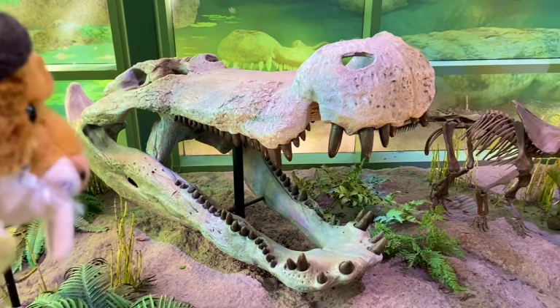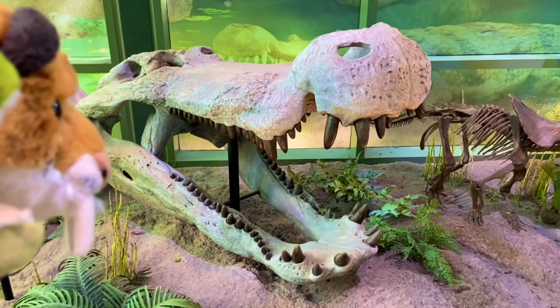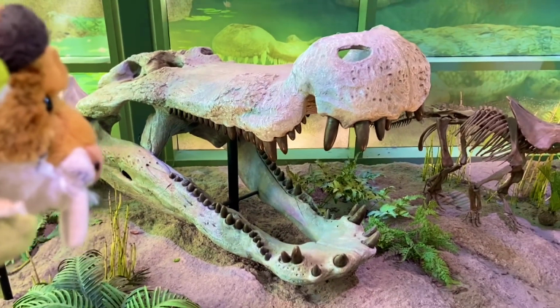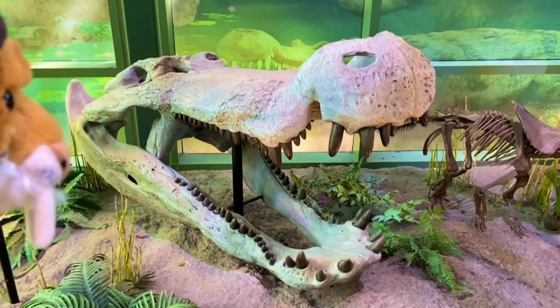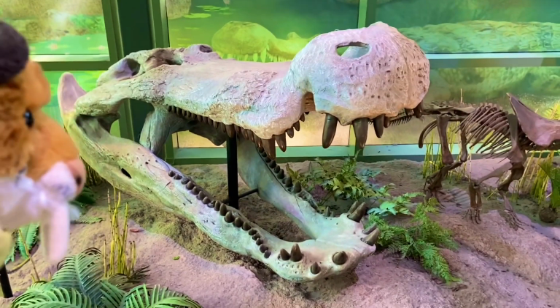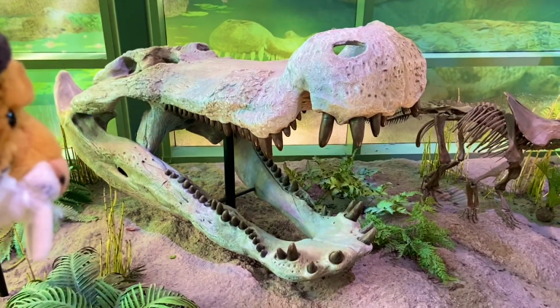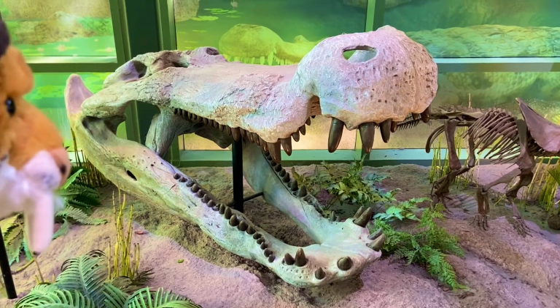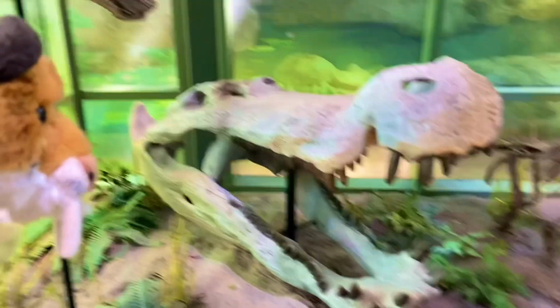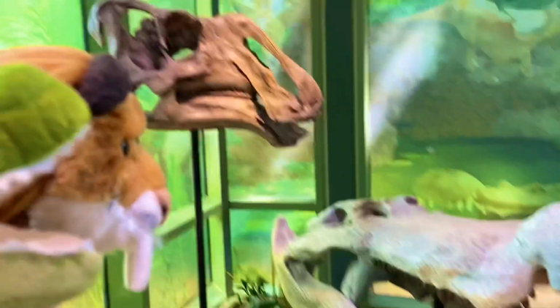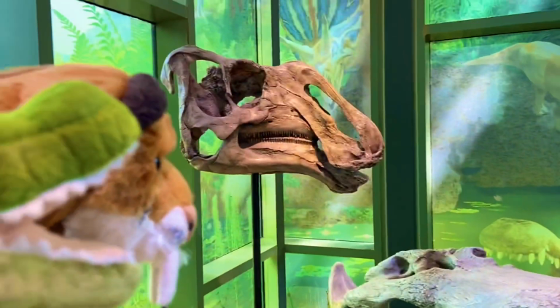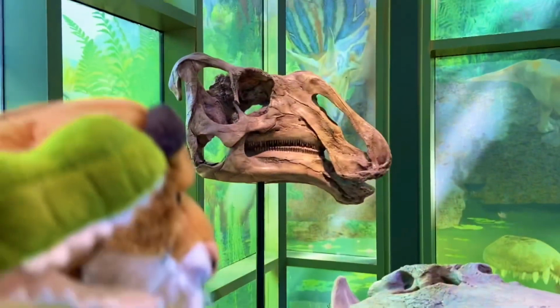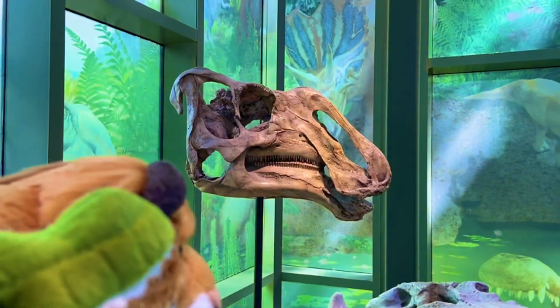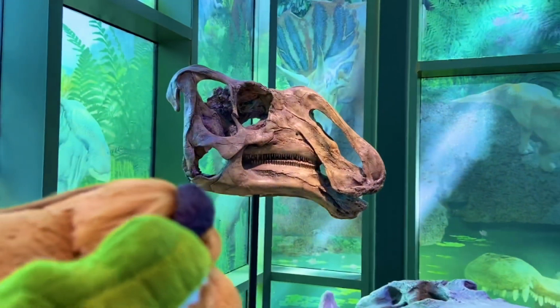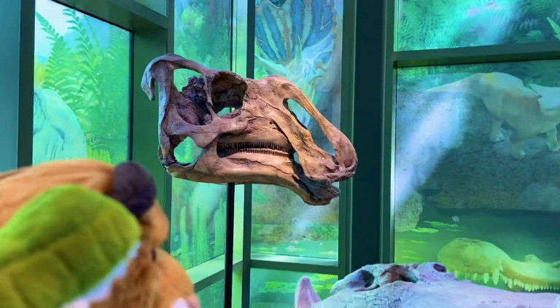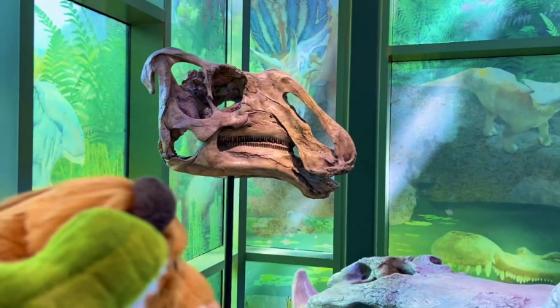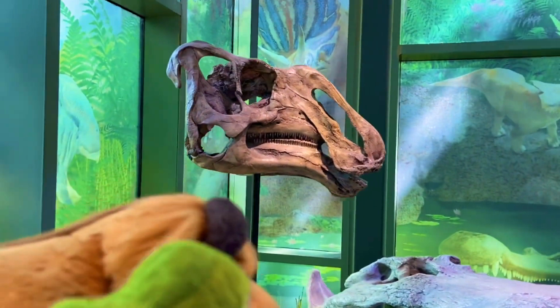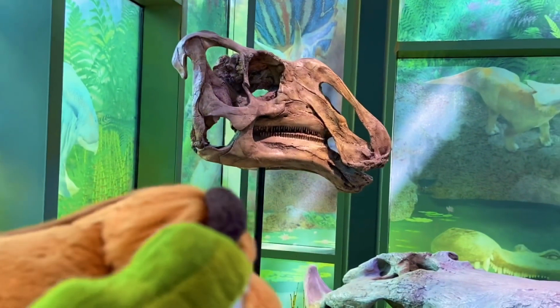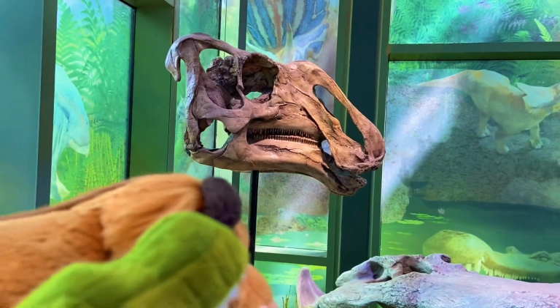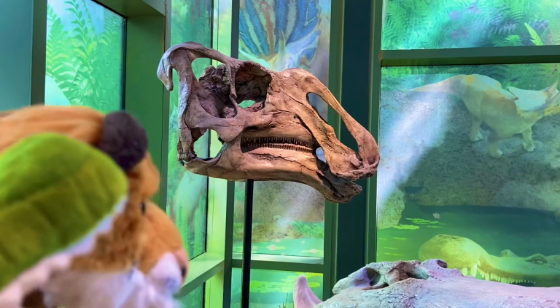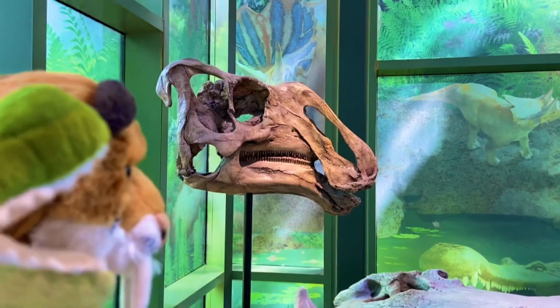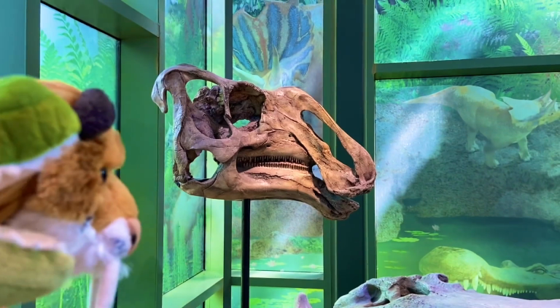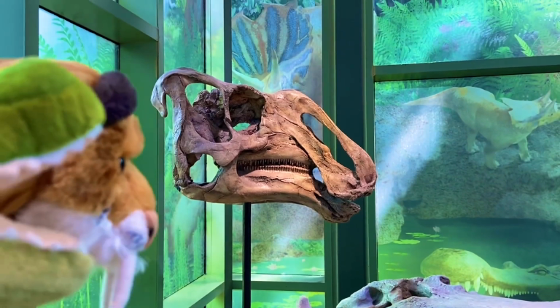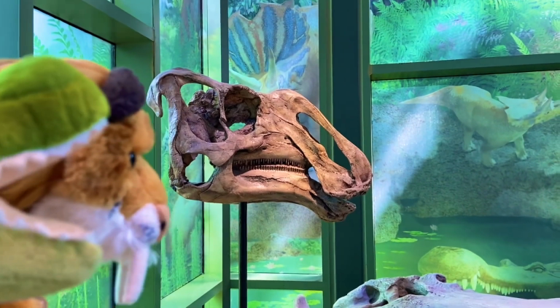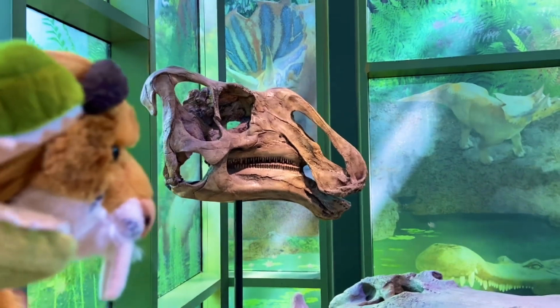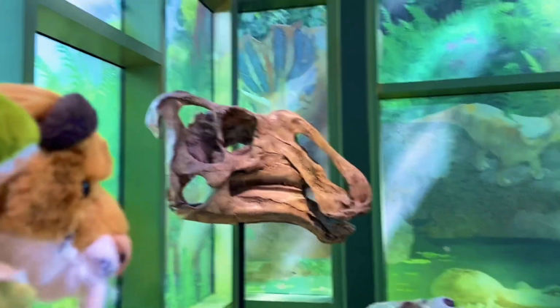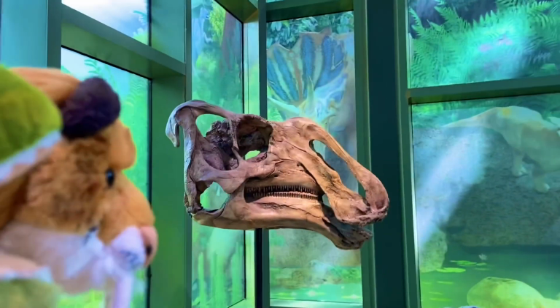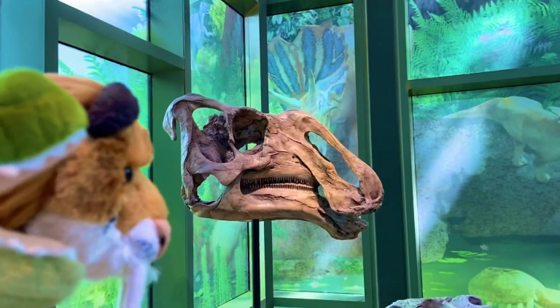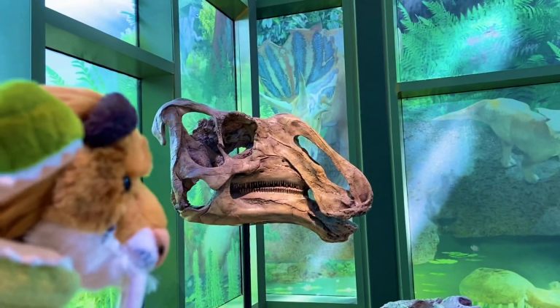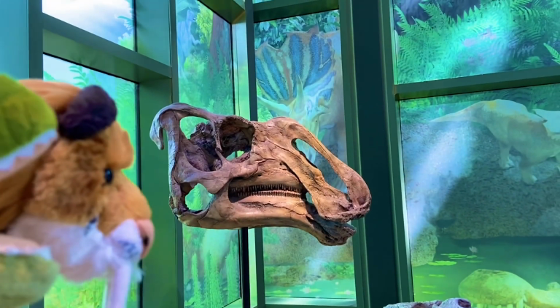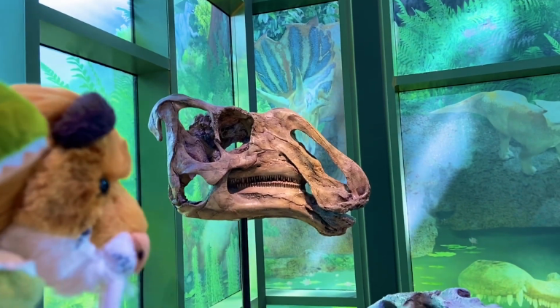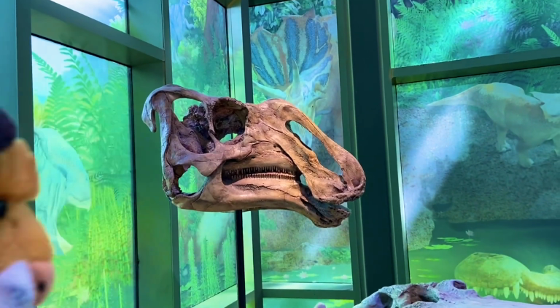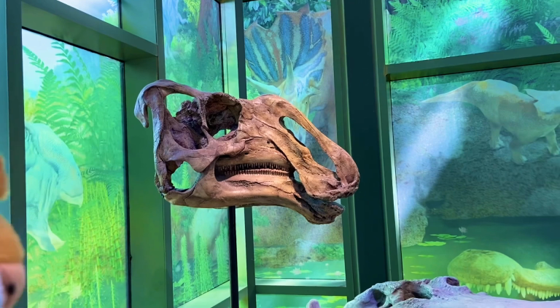Look at those large teeth and those mighty jaws. And look at that one right there — not sure which one that one is. Cricosaurus. I think it's Cricosaurus. Kind of looks like a hadrosaur maybe.